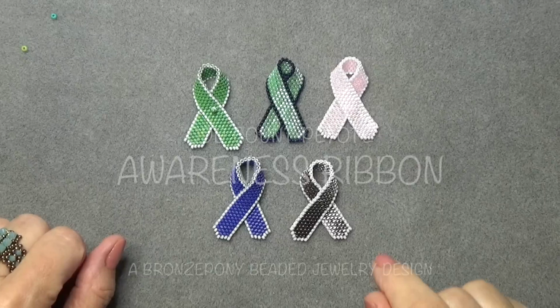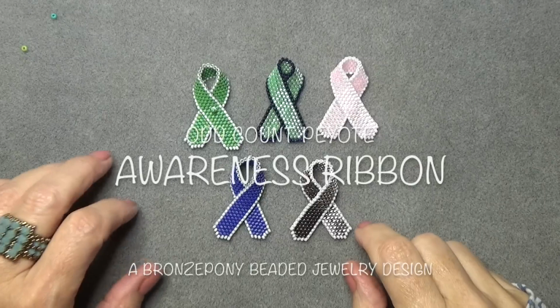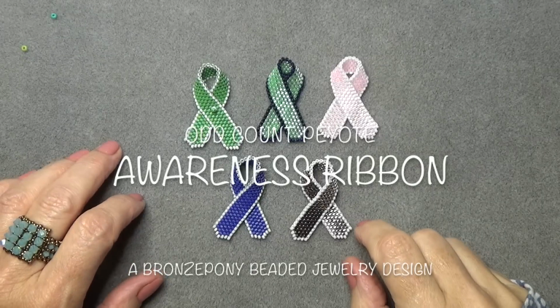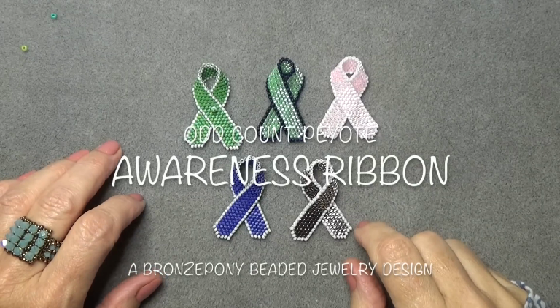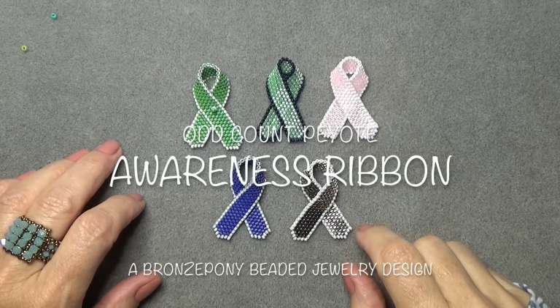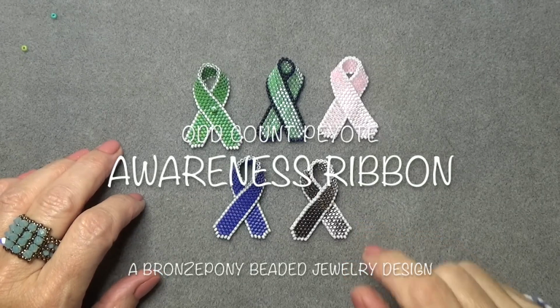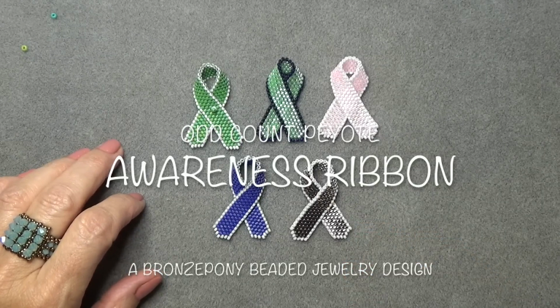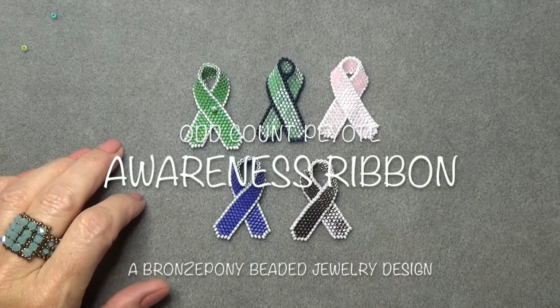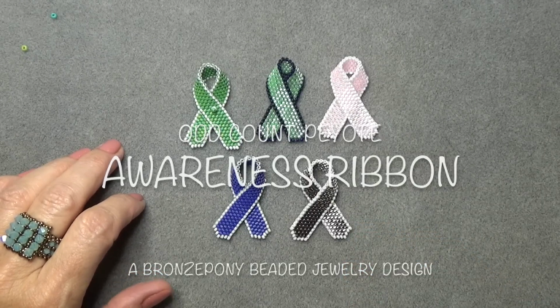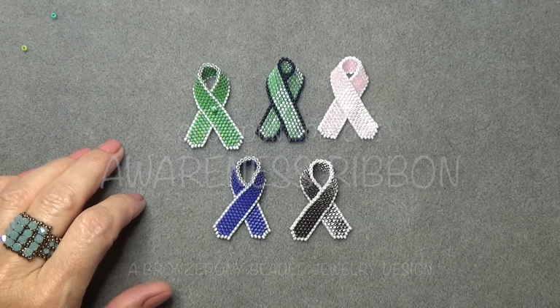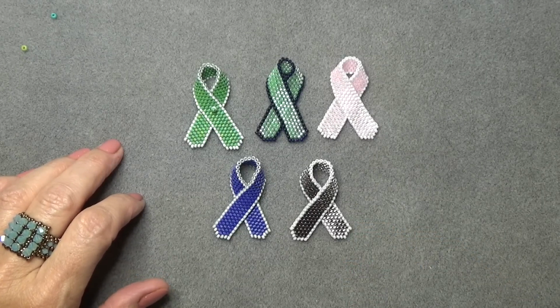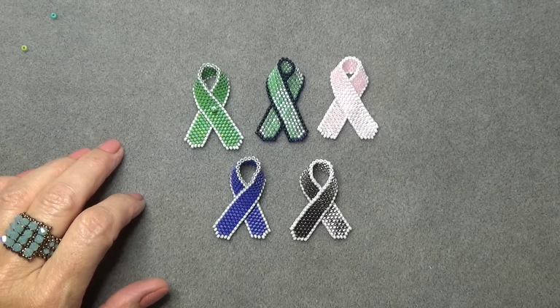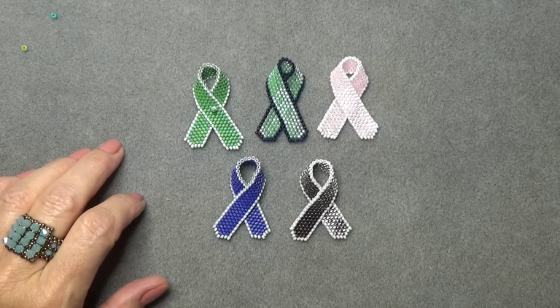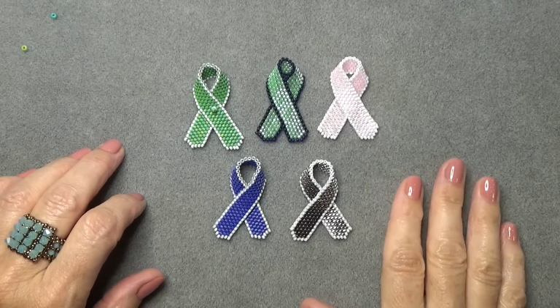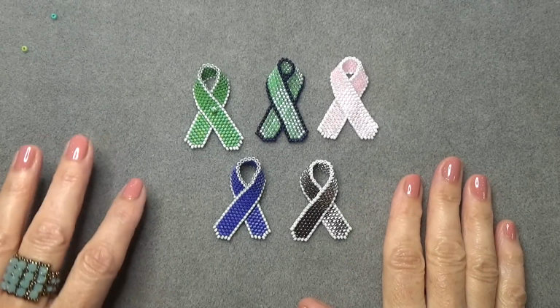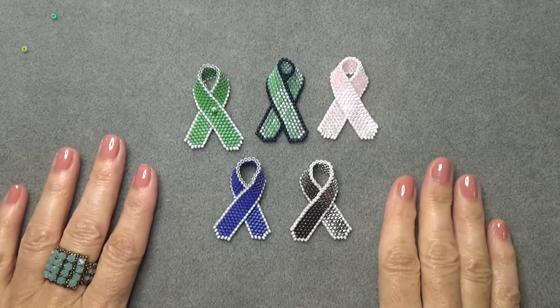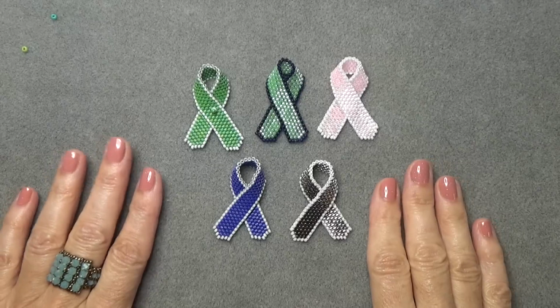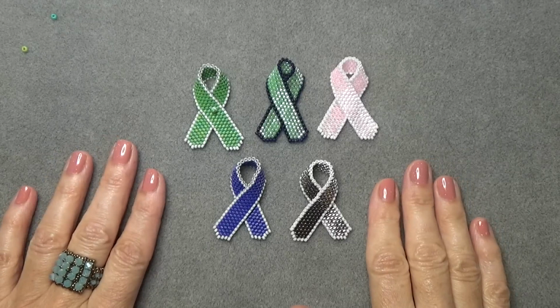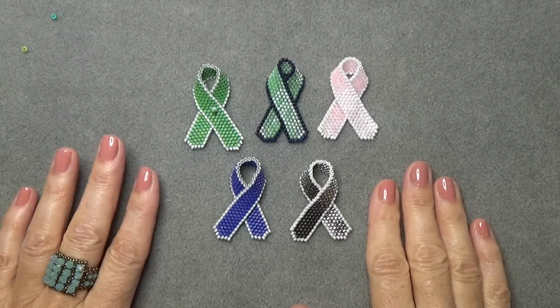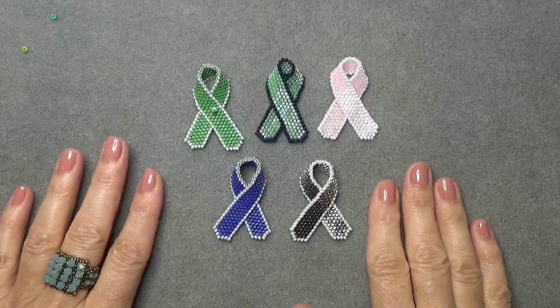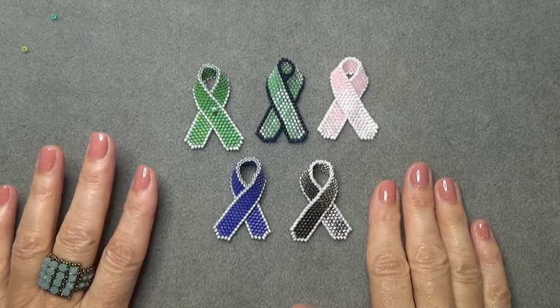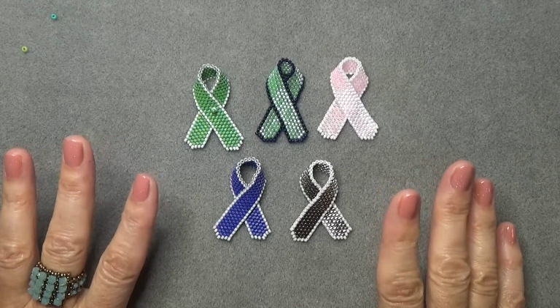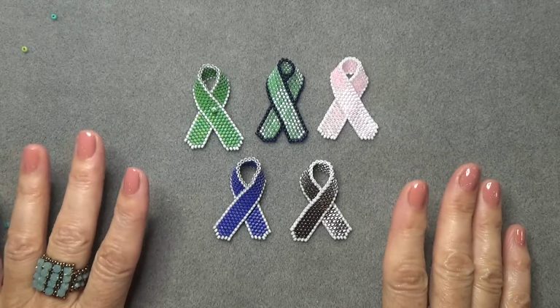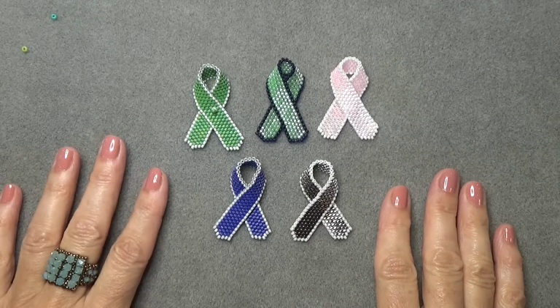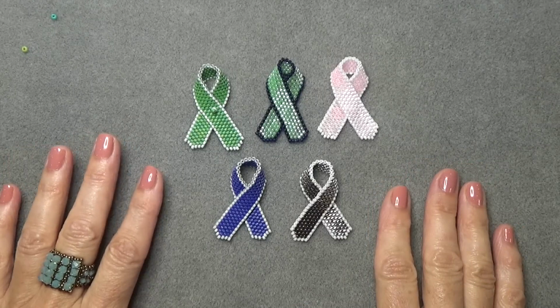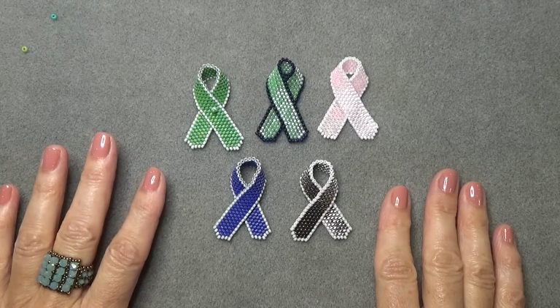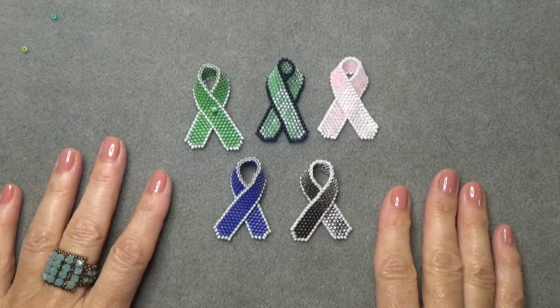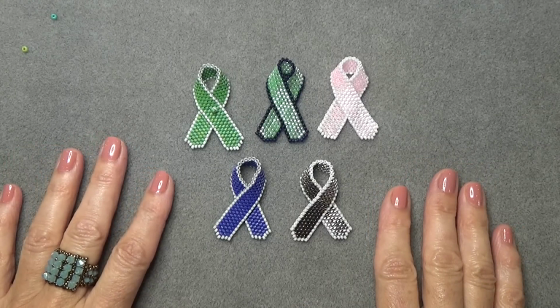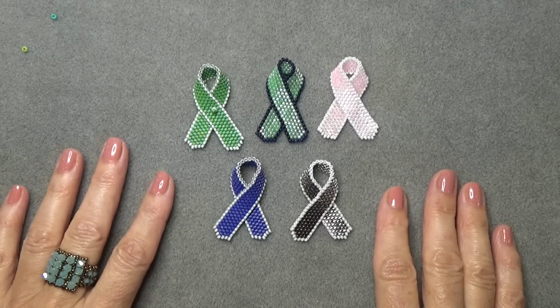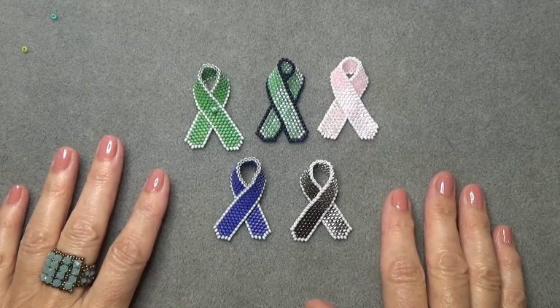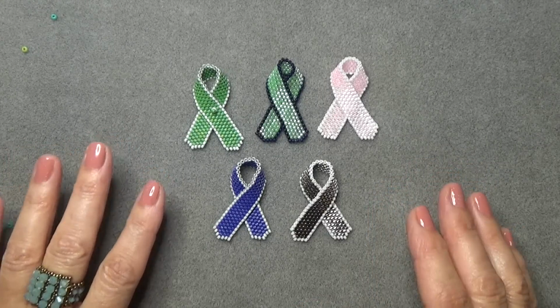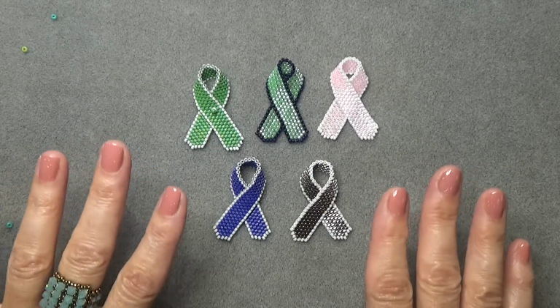Hello everyone, this is Stephanie. Welcome to another video. This video is a request from a viewer — she requested a lymphoma cancer awareness ribbon, and I'm happy to do that.